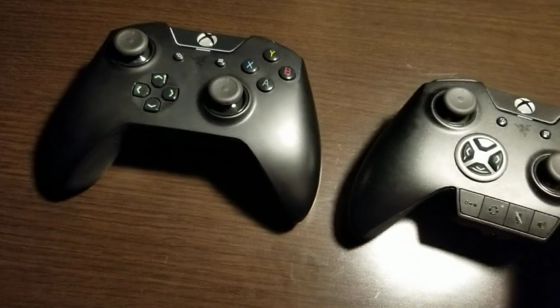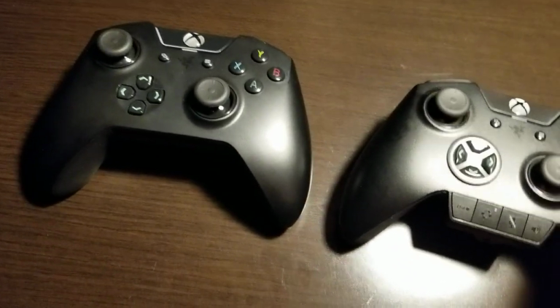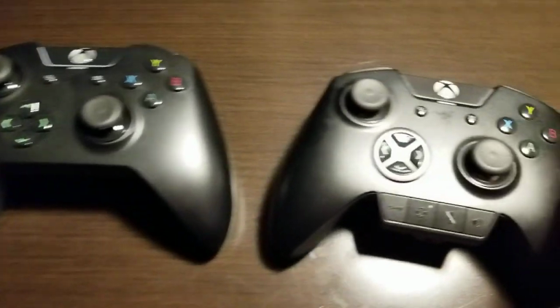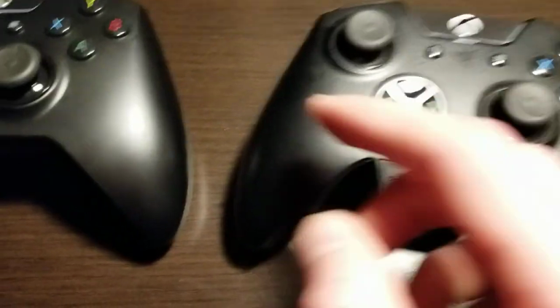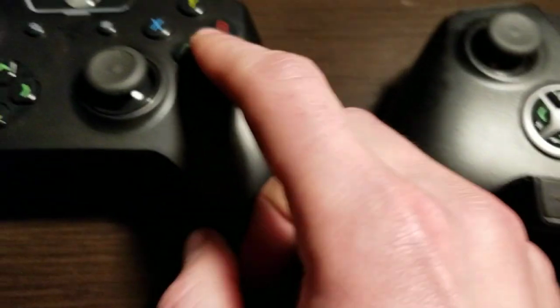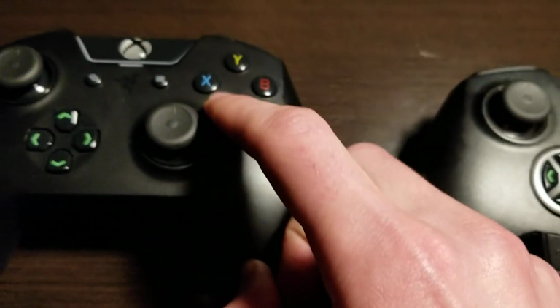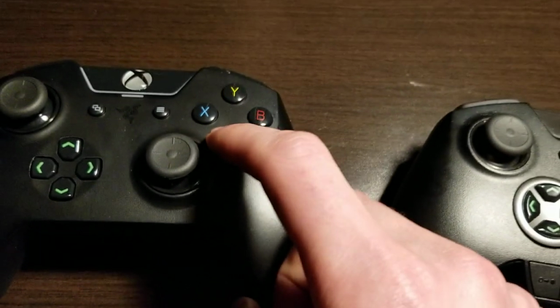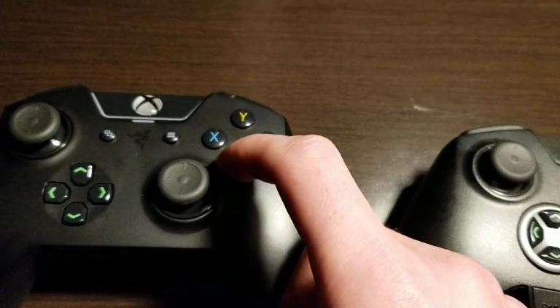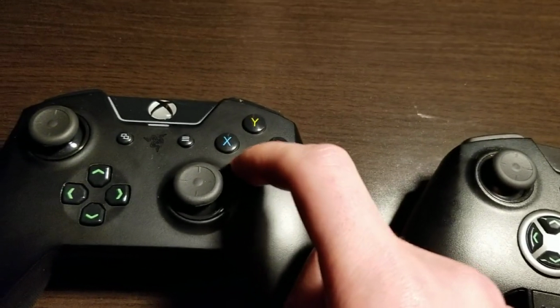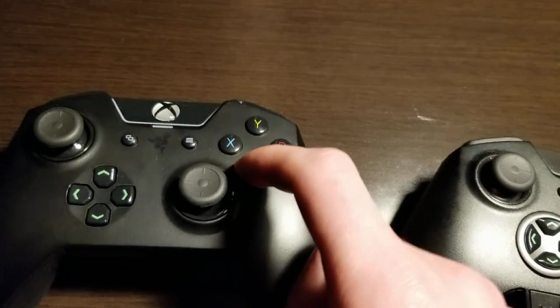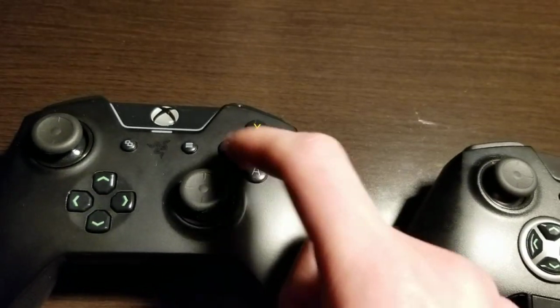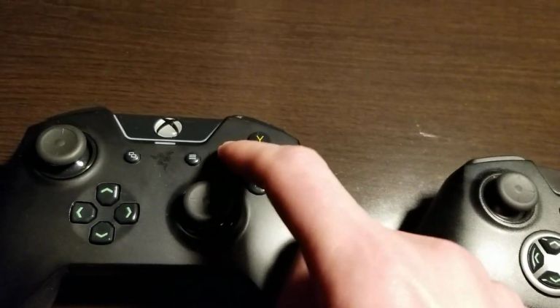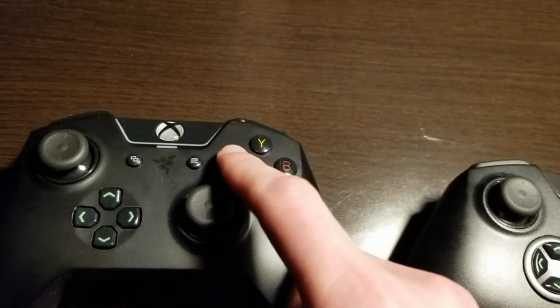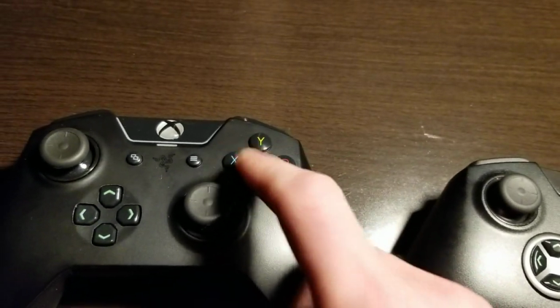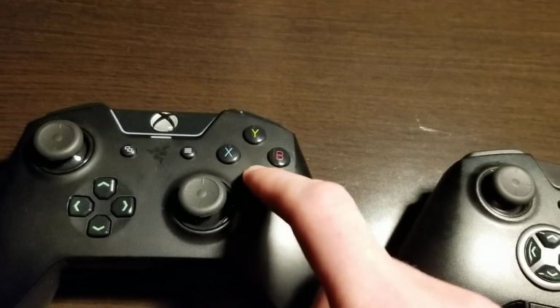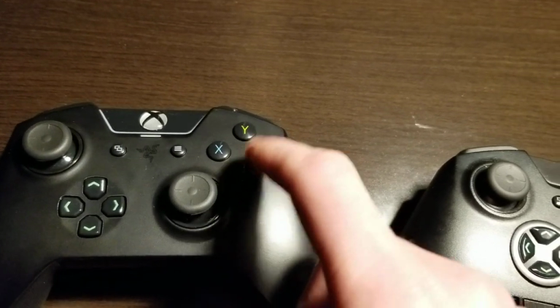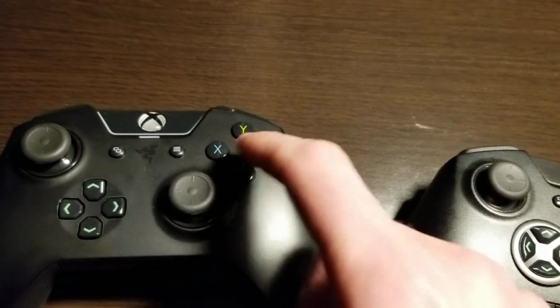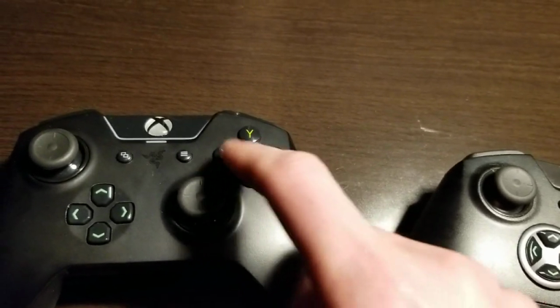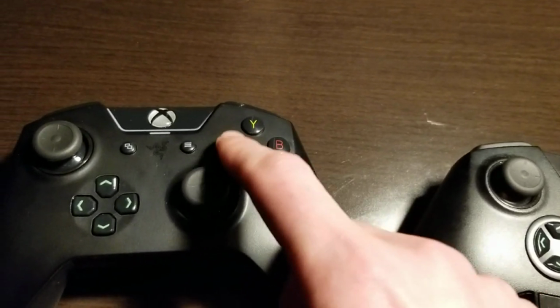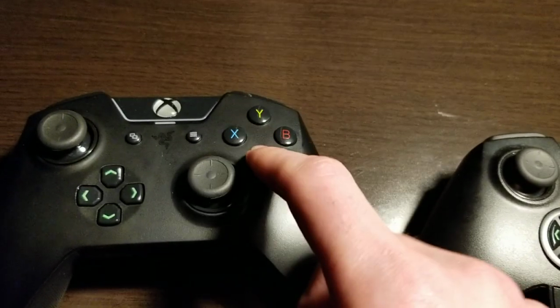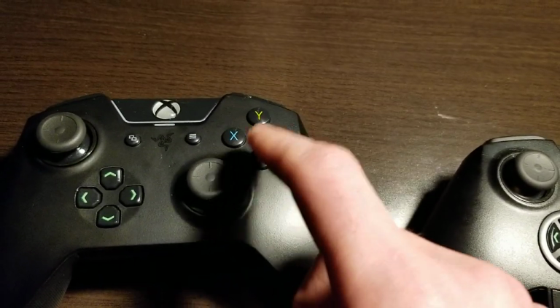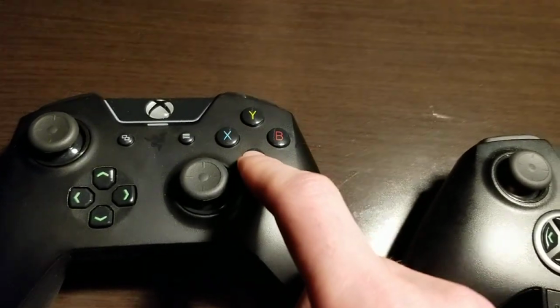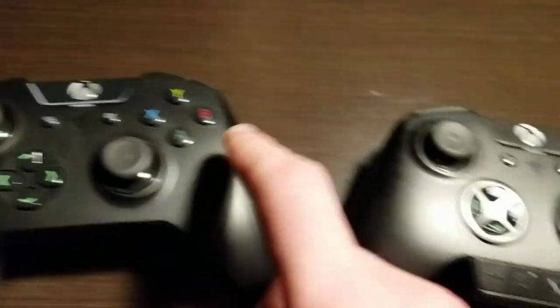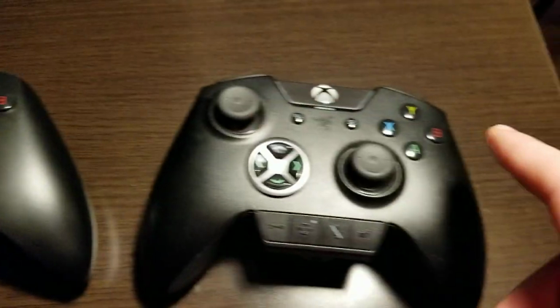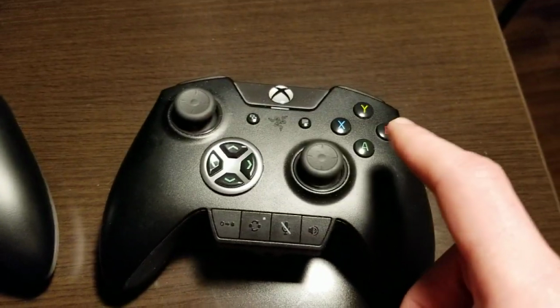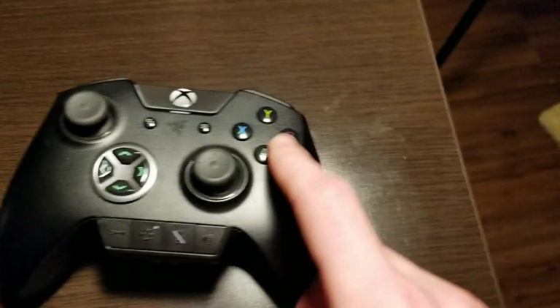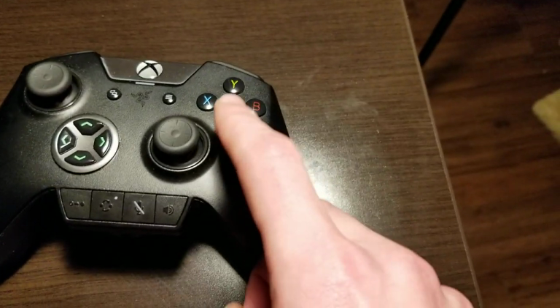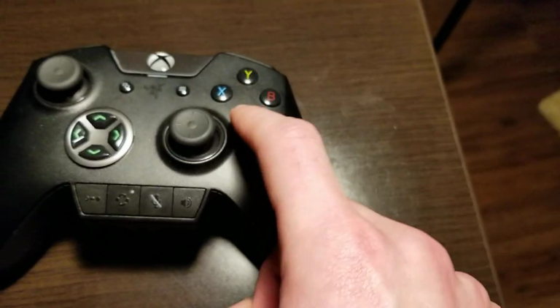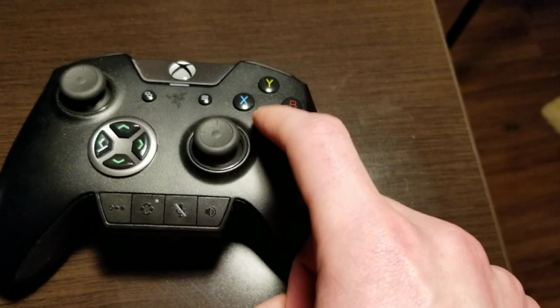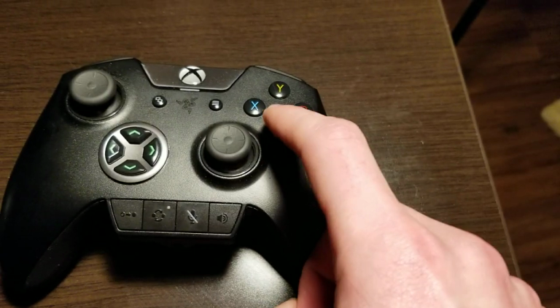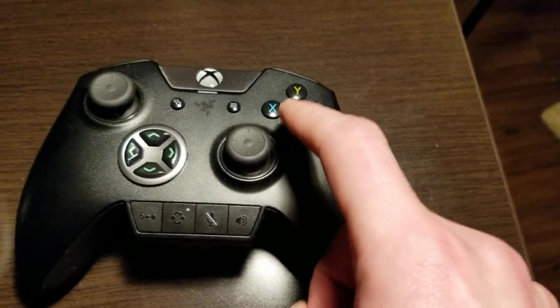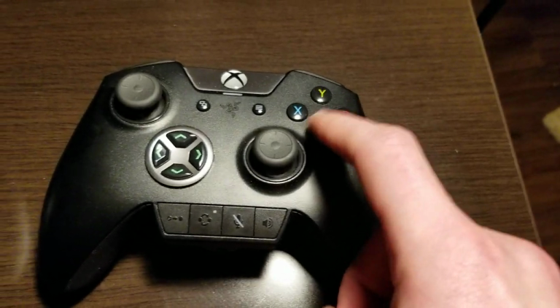But when you press these buttons, they're much more difficult to press — much more rigid. On Razer's site, this is called Mecha Tactile on the Tournament Edition and Tactile on the Wolverine Ultimate.